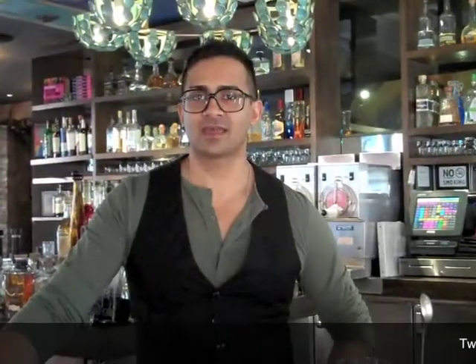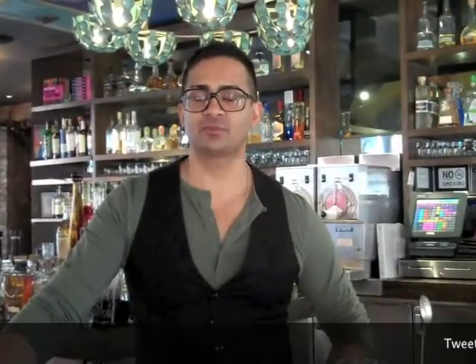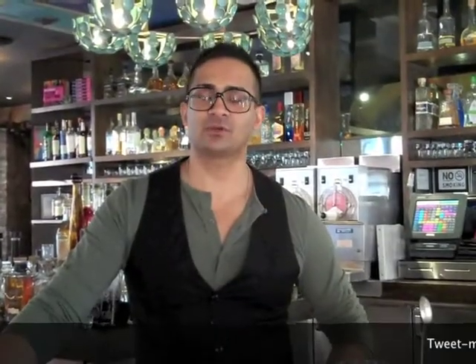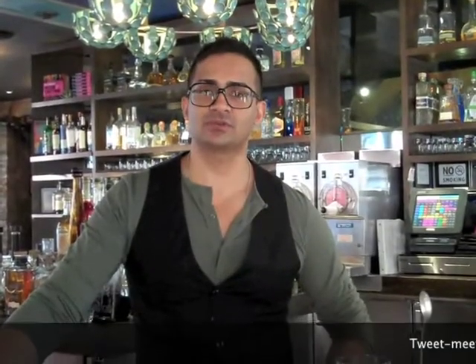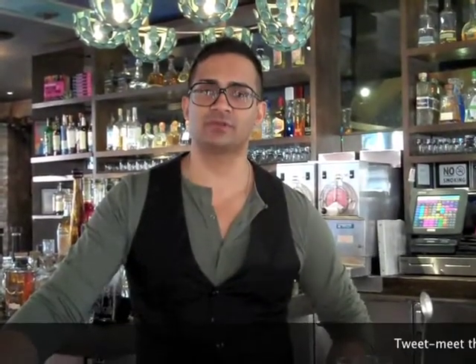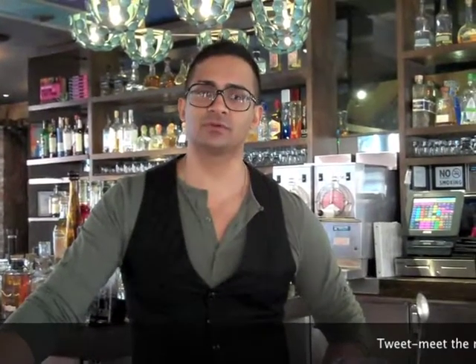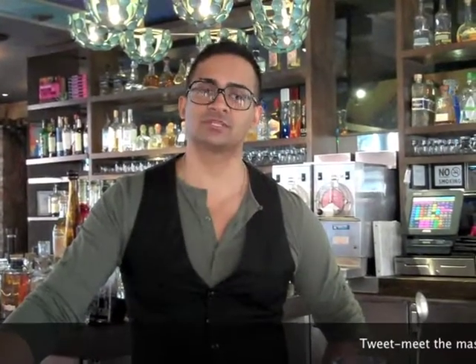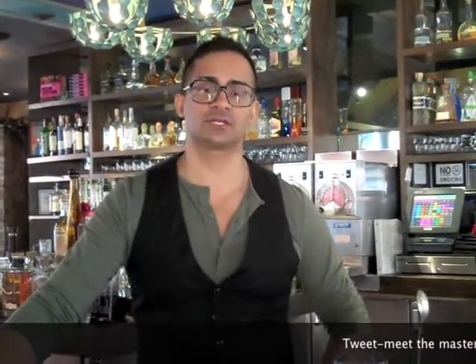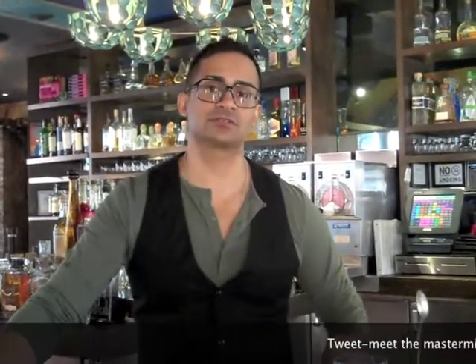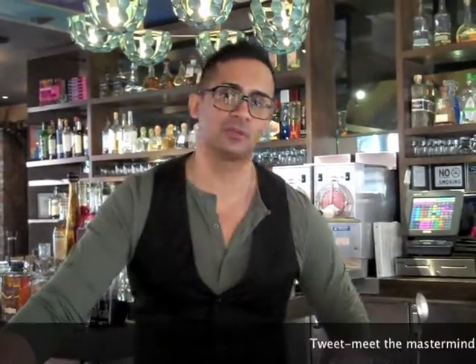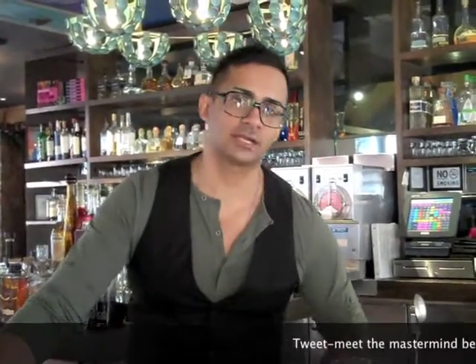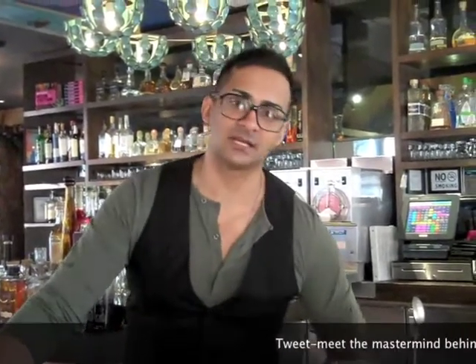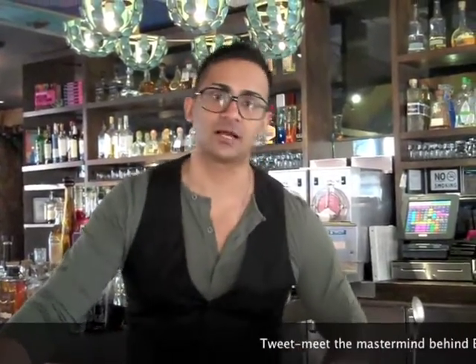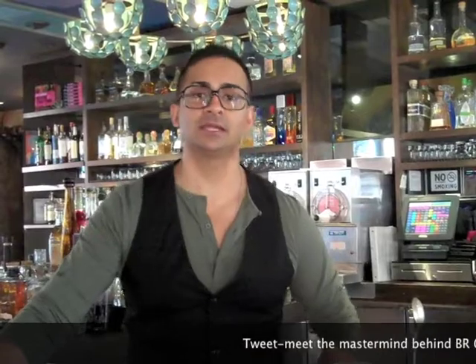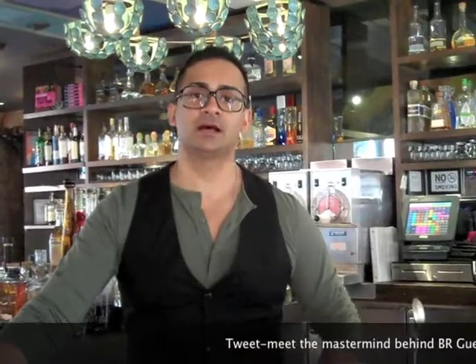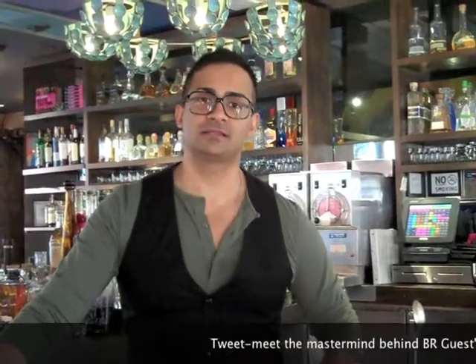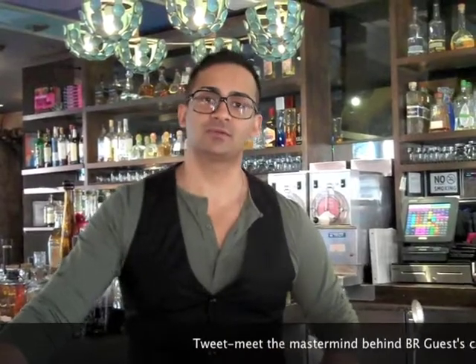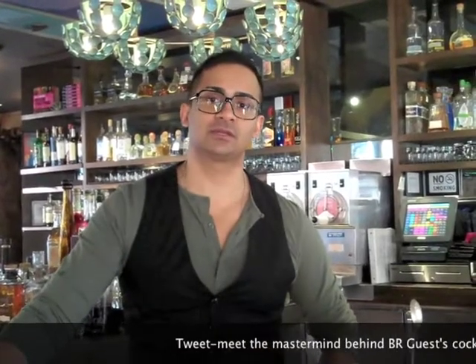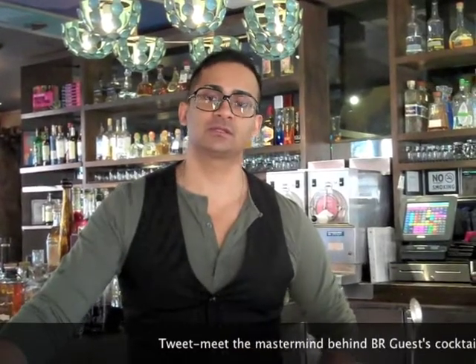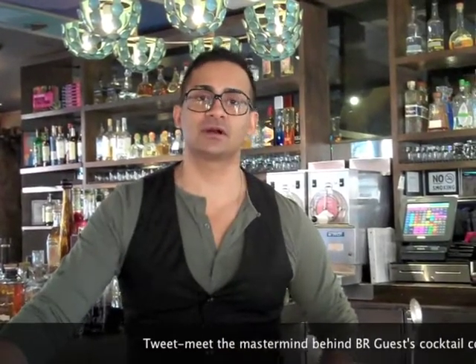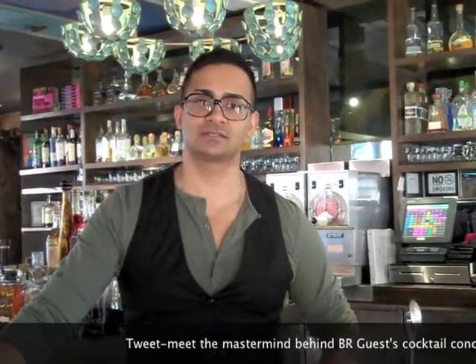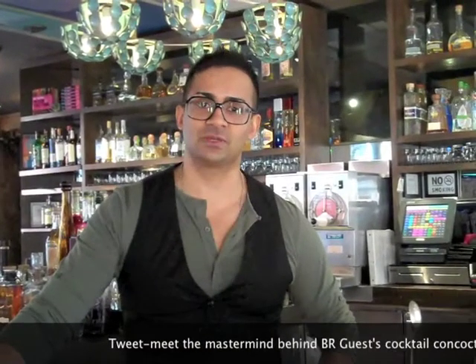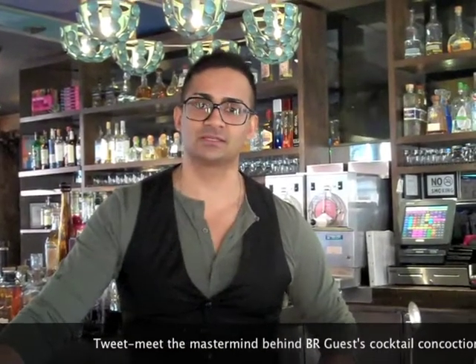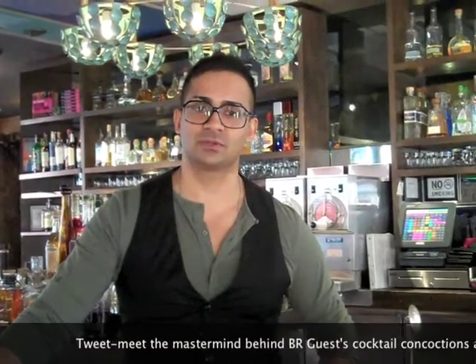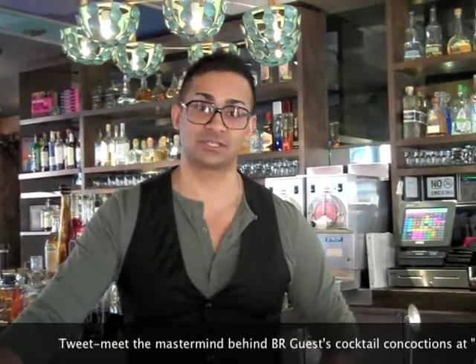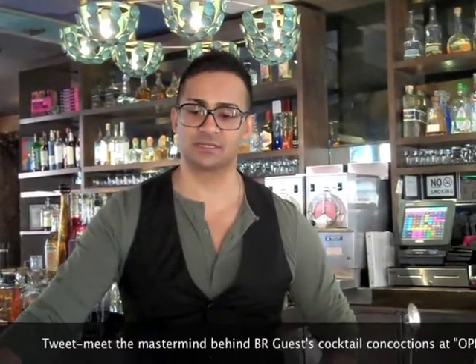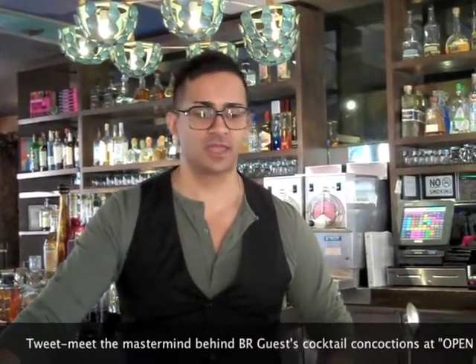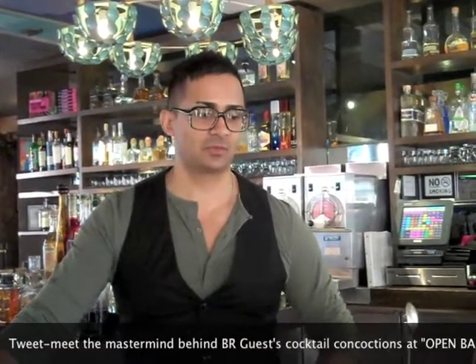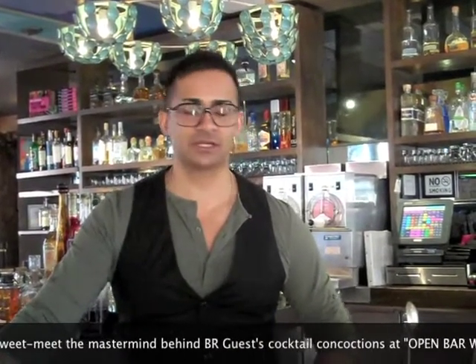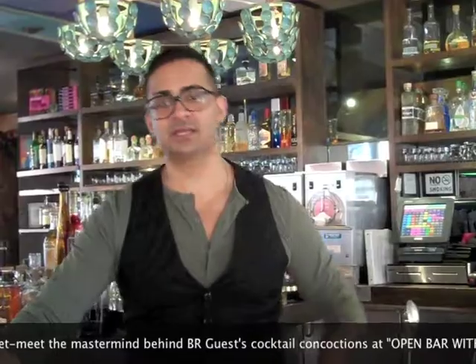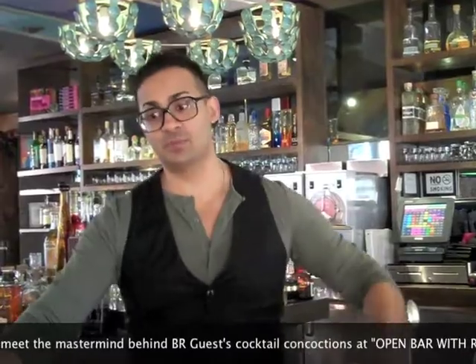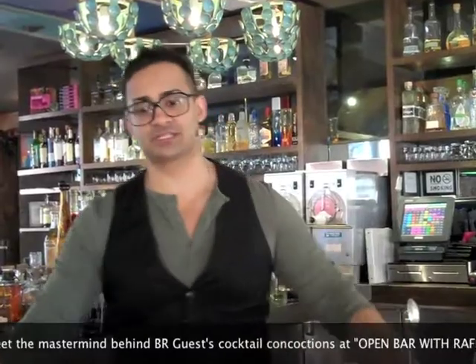Hey everybody, how are you? It's Rafael Van Kouten, Senior Mixologist for Be Our Guest Hospitality. Today we're doing two cocktails in two minutes, continuing our series here, and we're talking St. Patrick's Day.